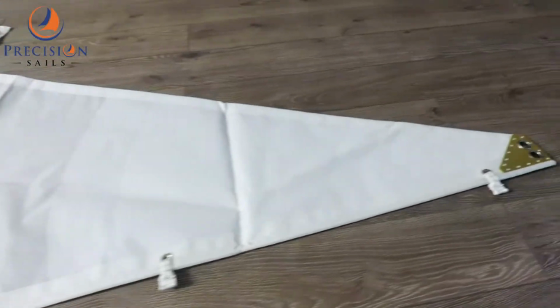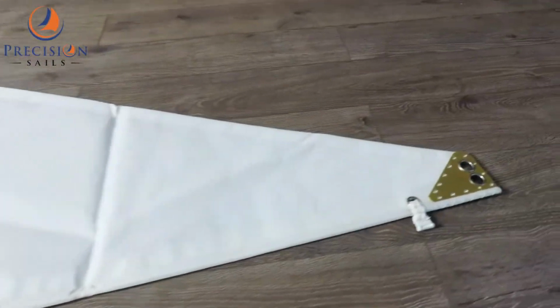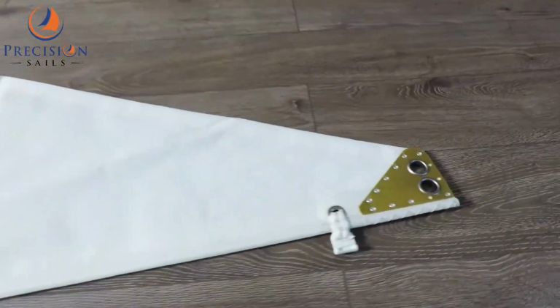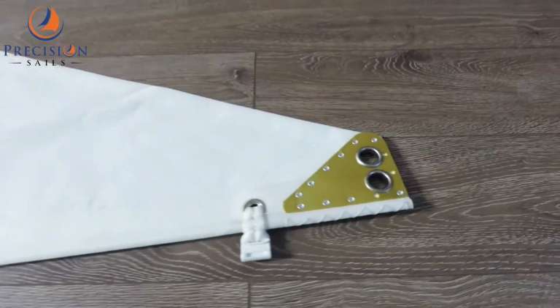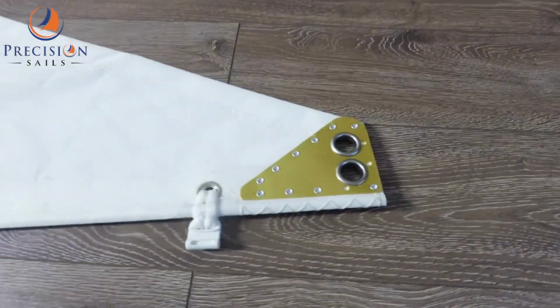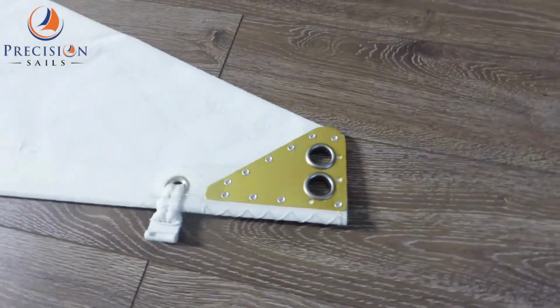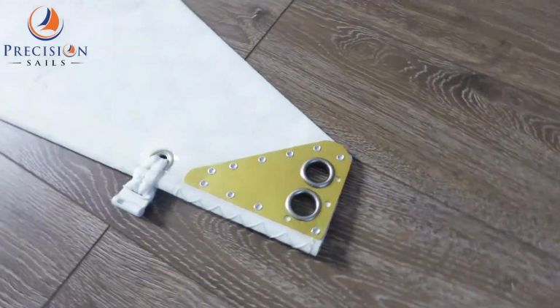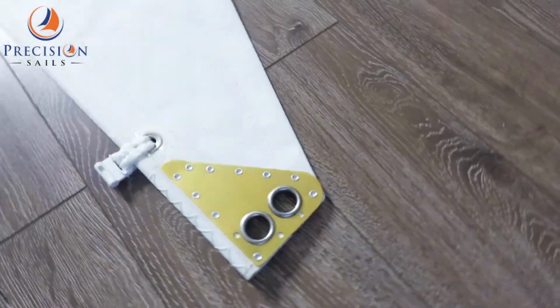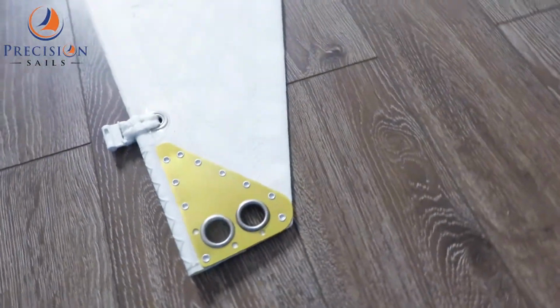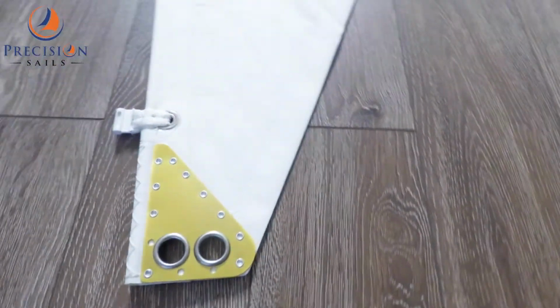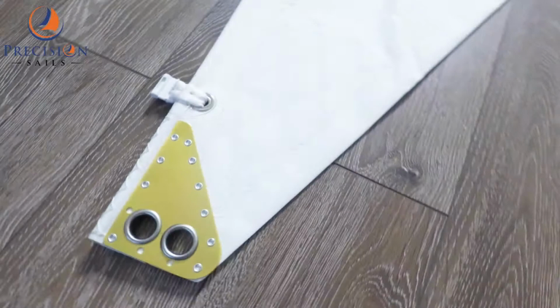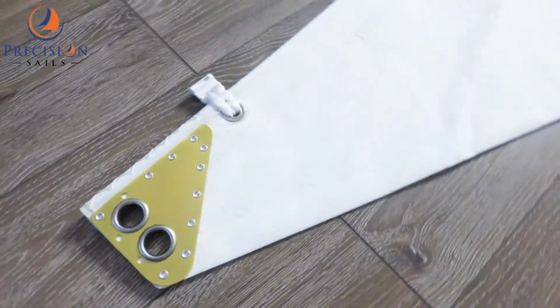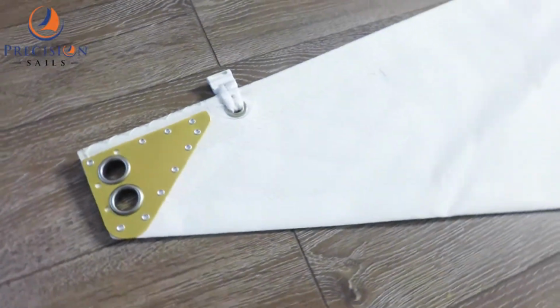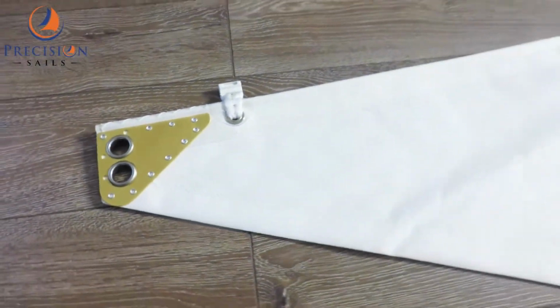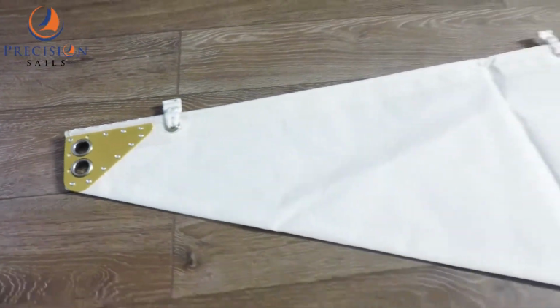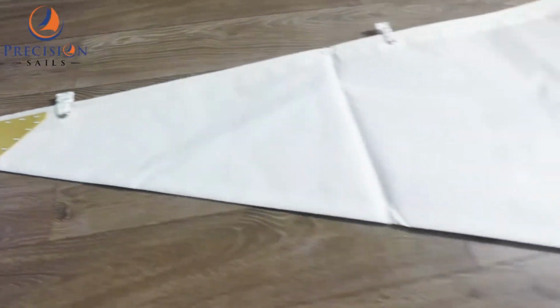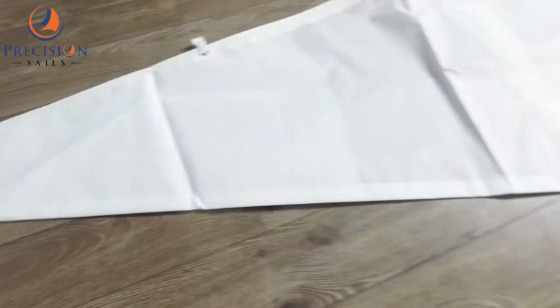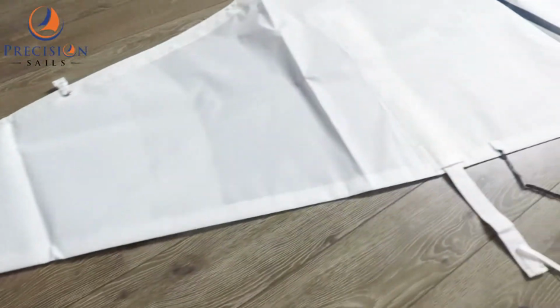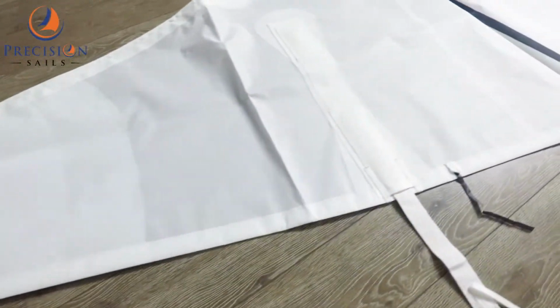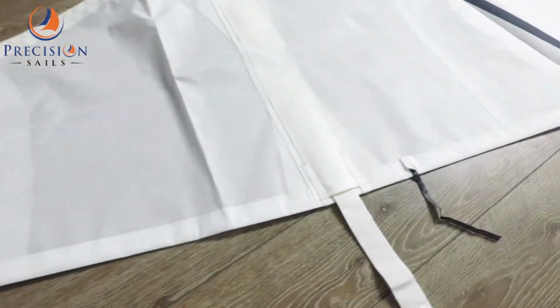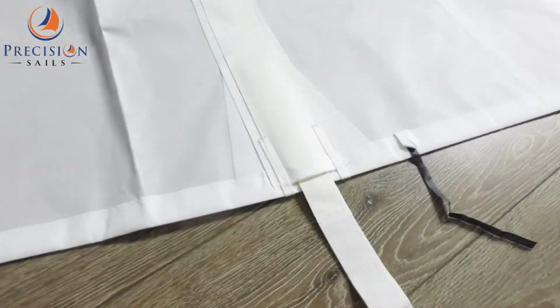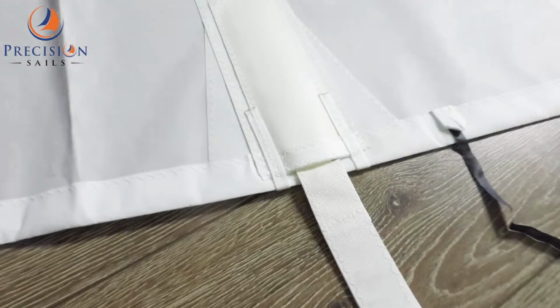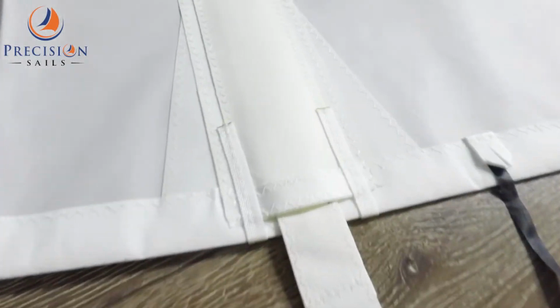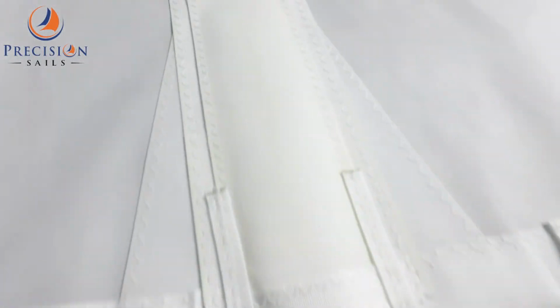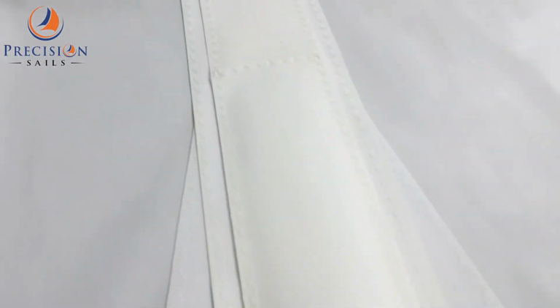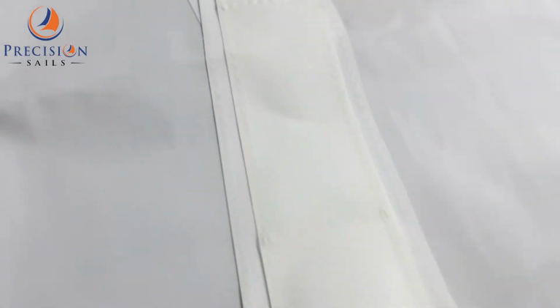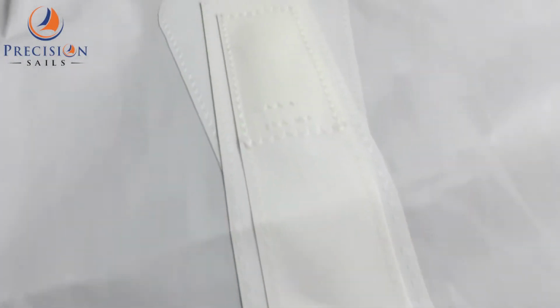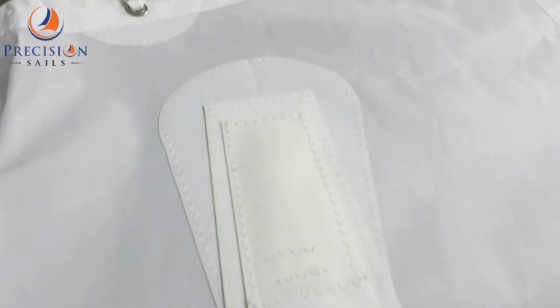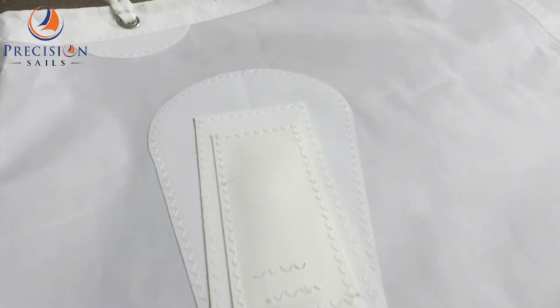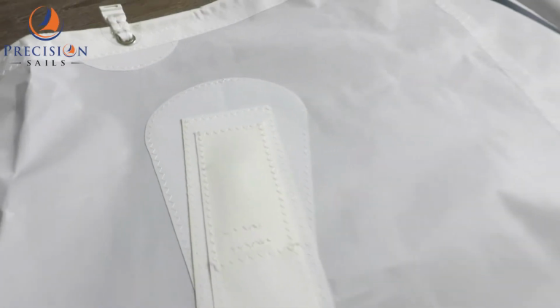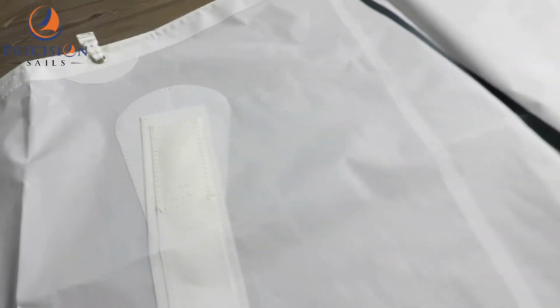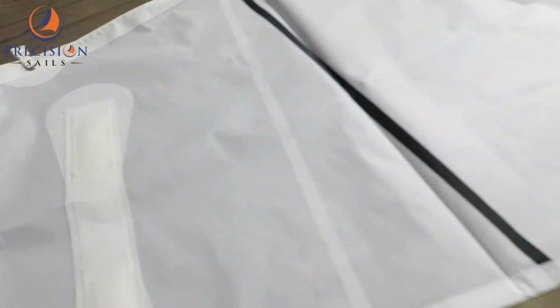There's also a nice big headboard on this — great for connections. As we go down the sail, we're going to take a closer look at the batten pockets. You can see these ones are using velcro and the stitching is really well done, so they're going to be nice and durable.